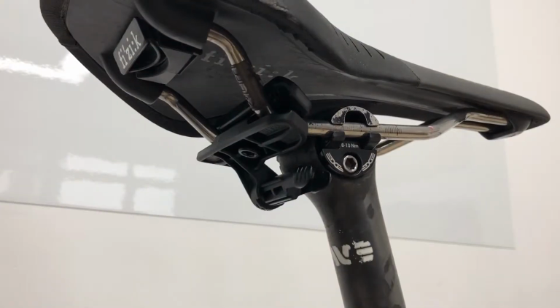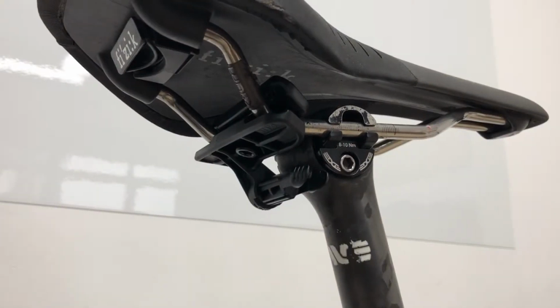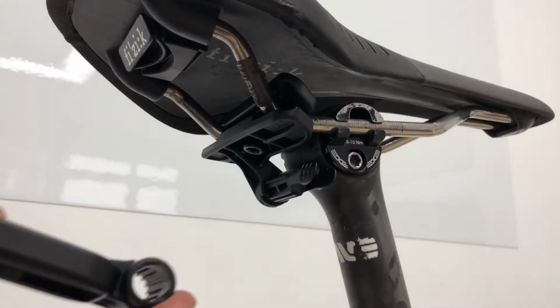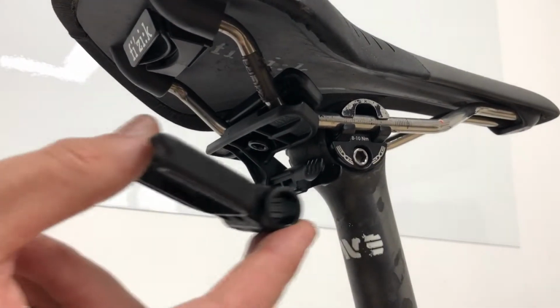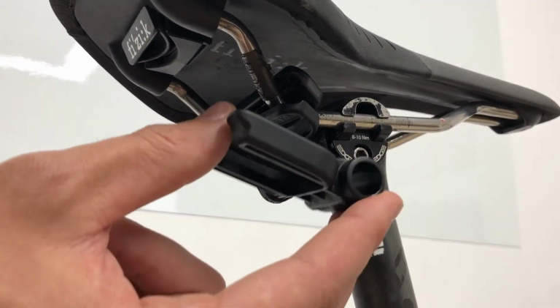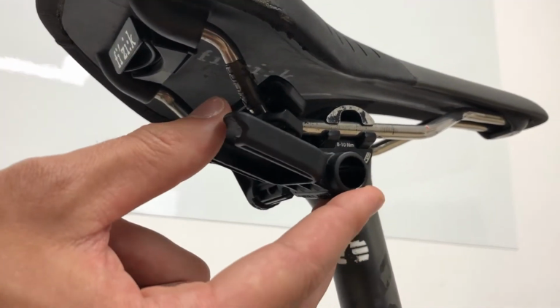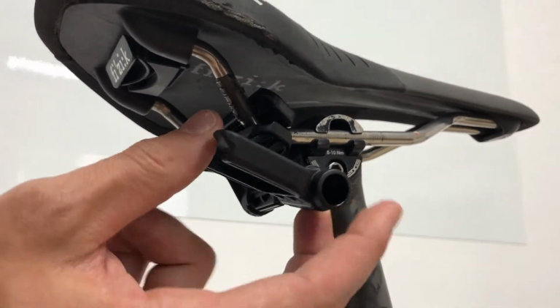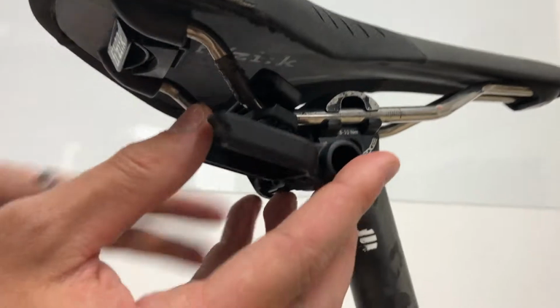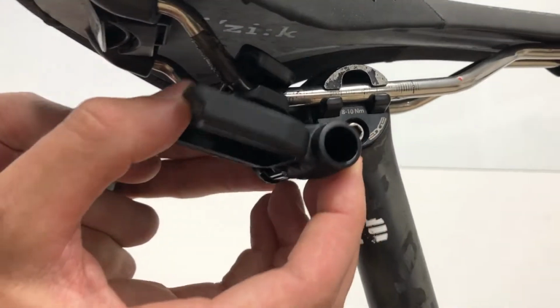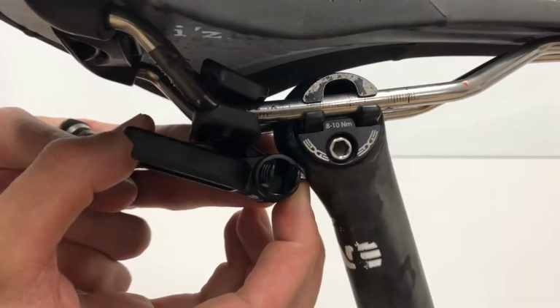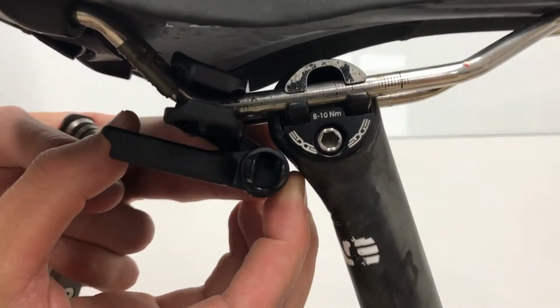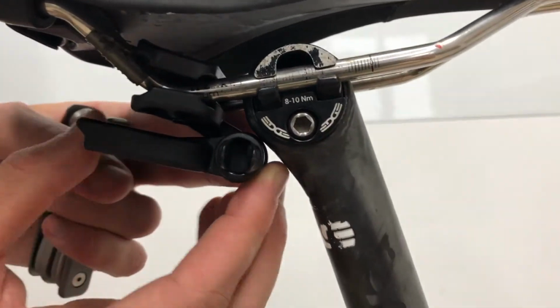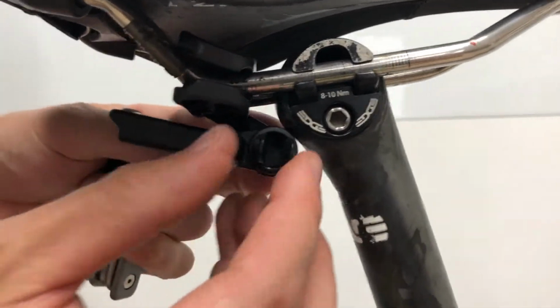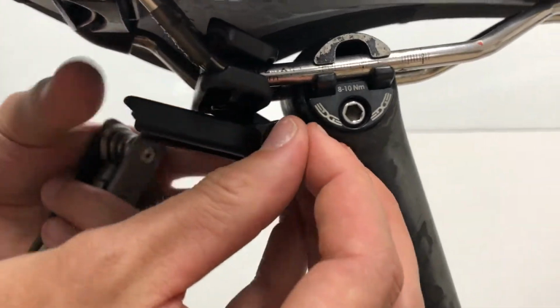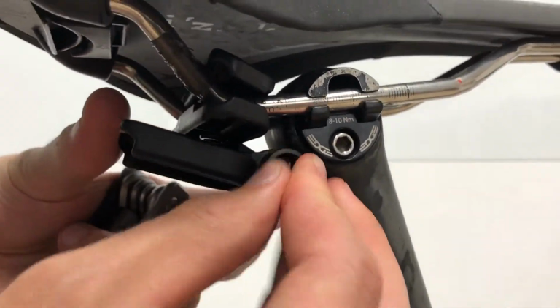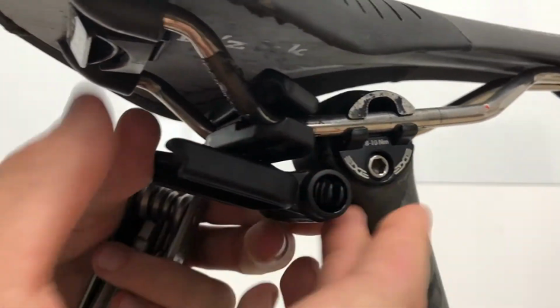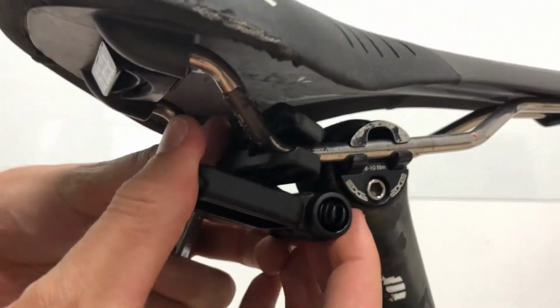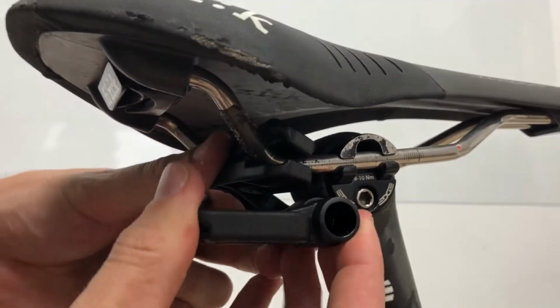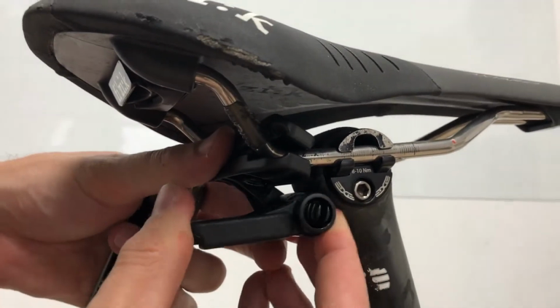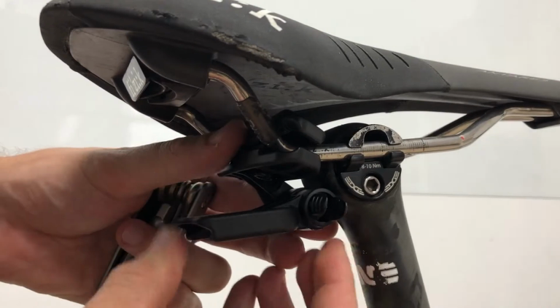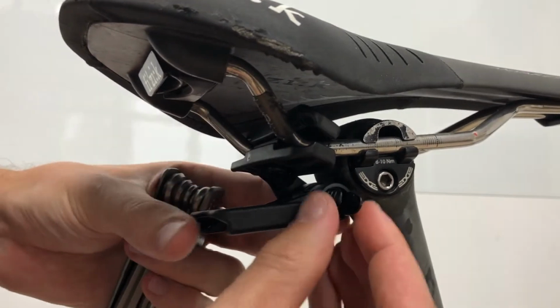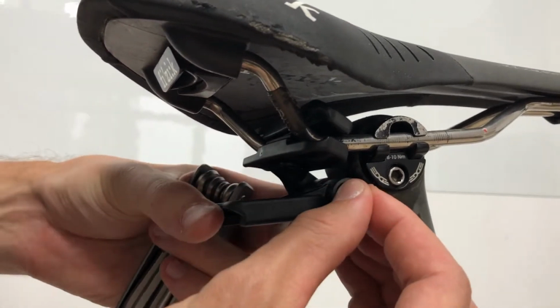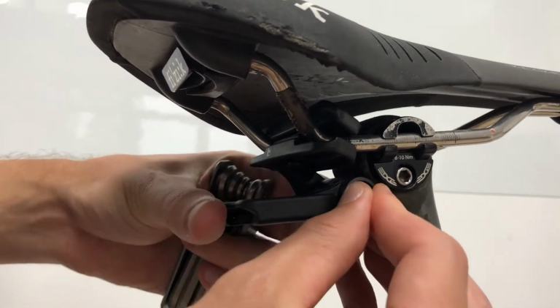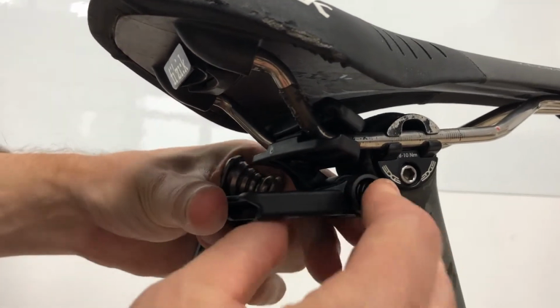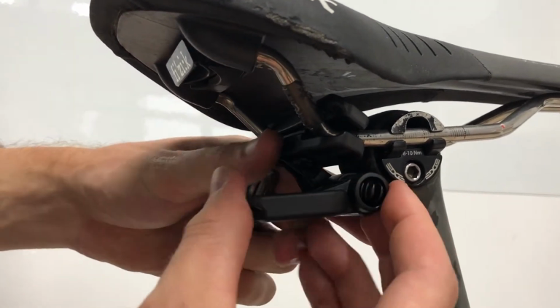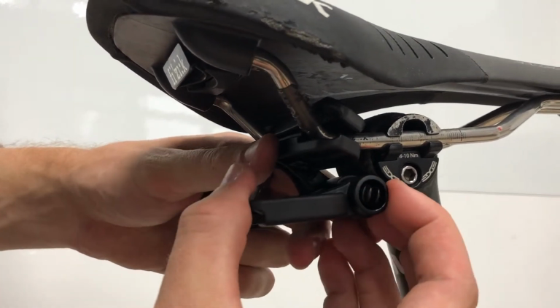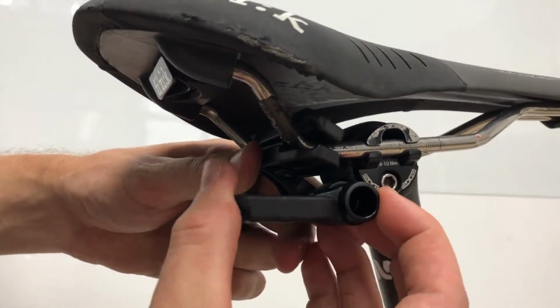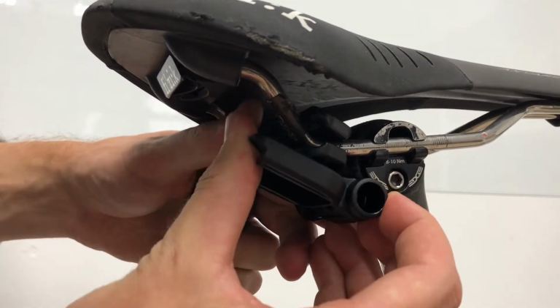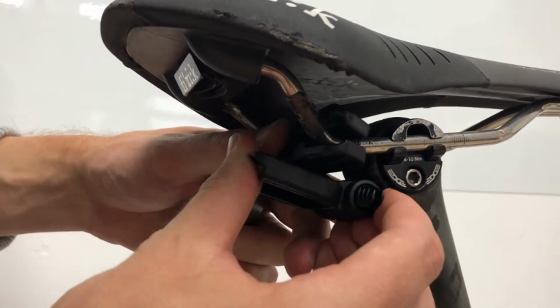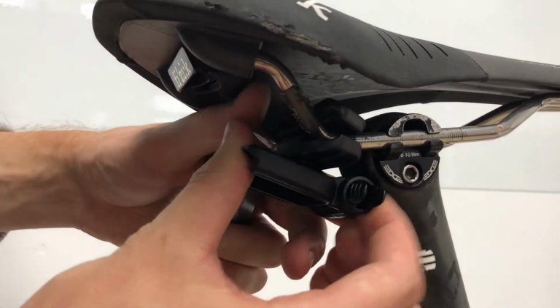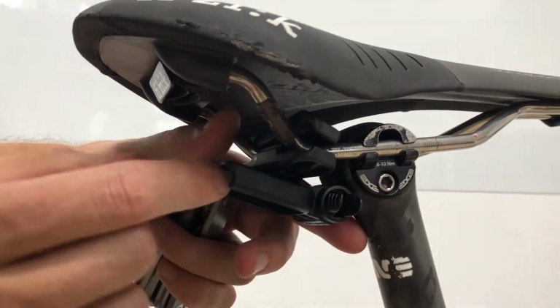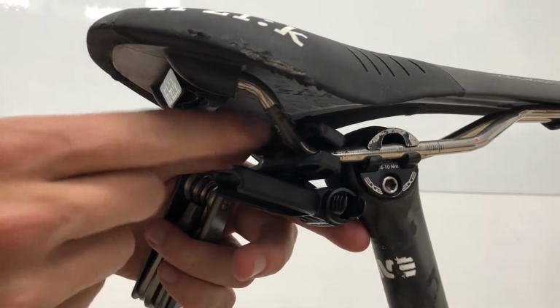Now you can replace the saddle bag mounting plate over the clip. This has three variable positions — we recommend you start with the angle closest to the saddle rail mounting parts.